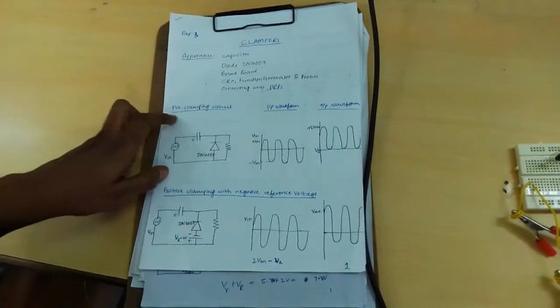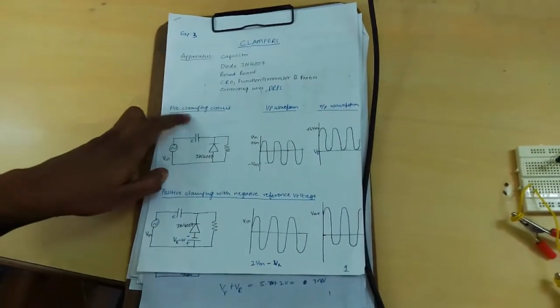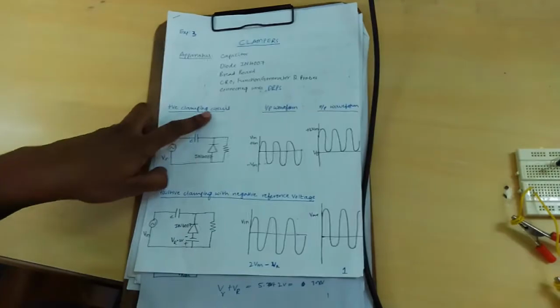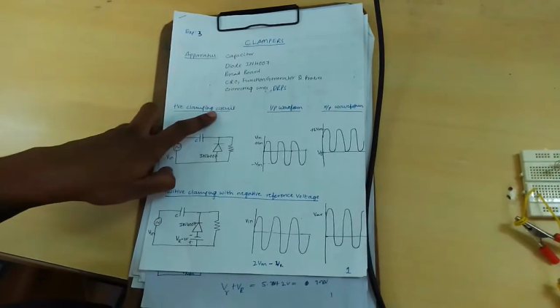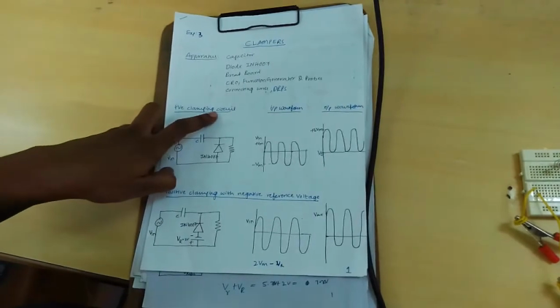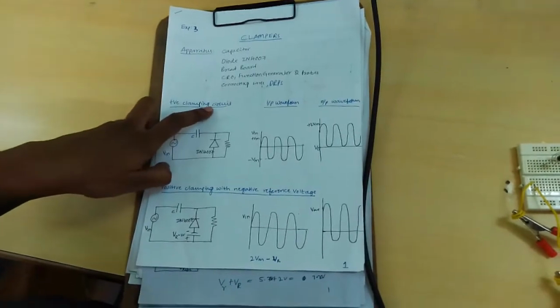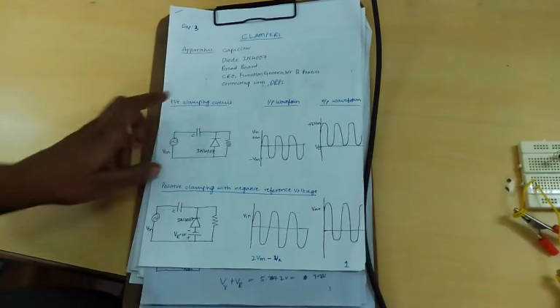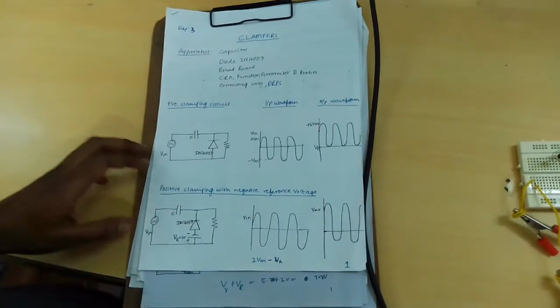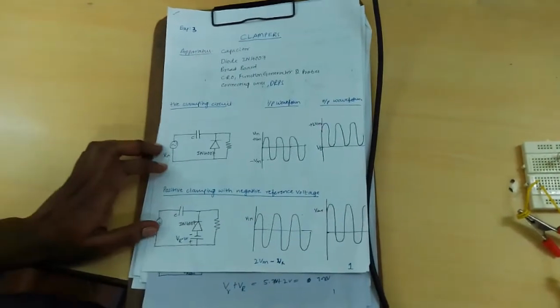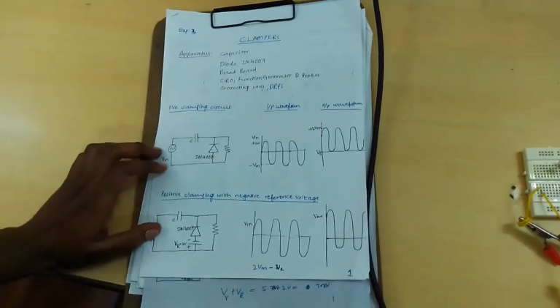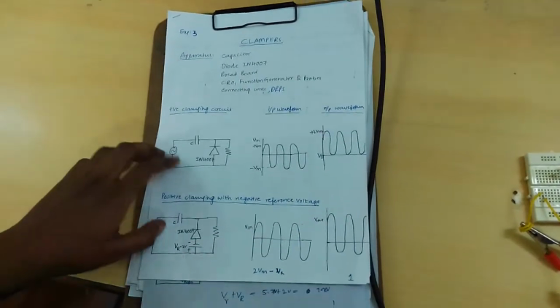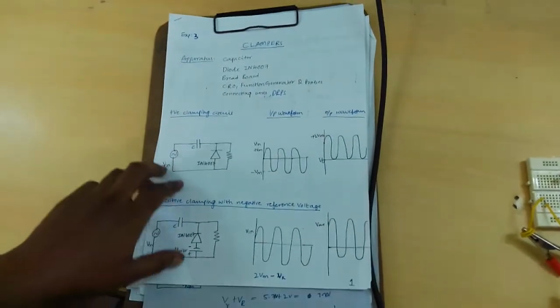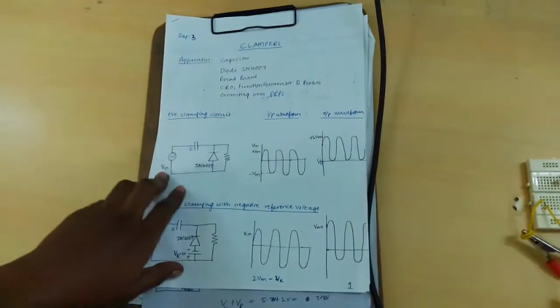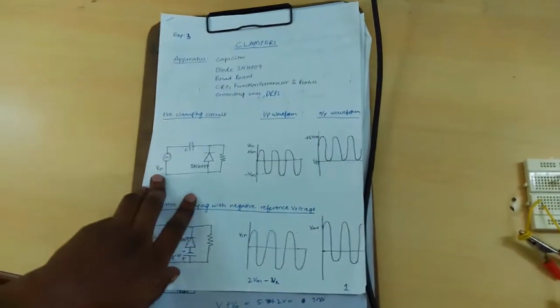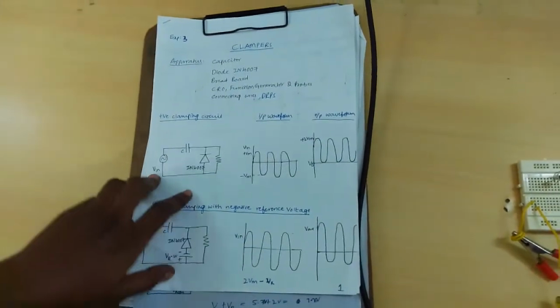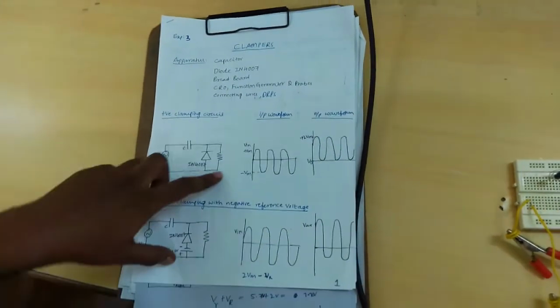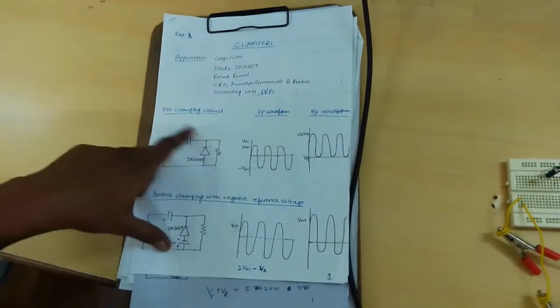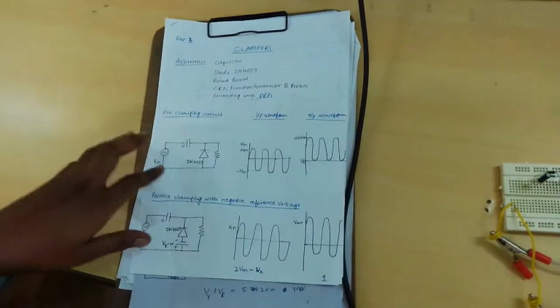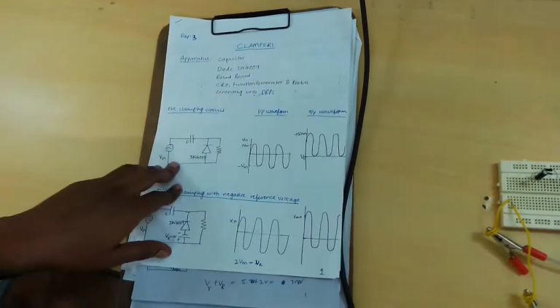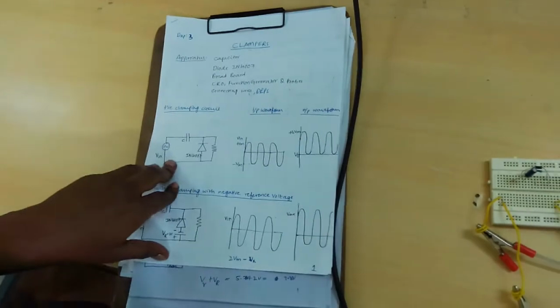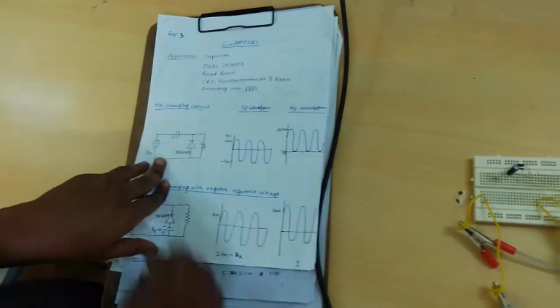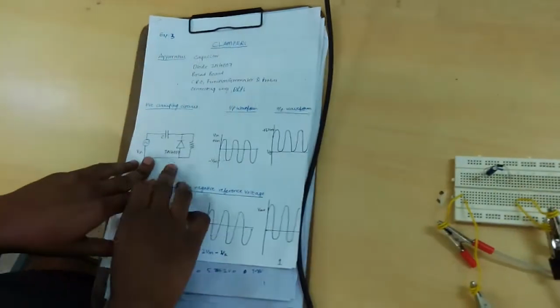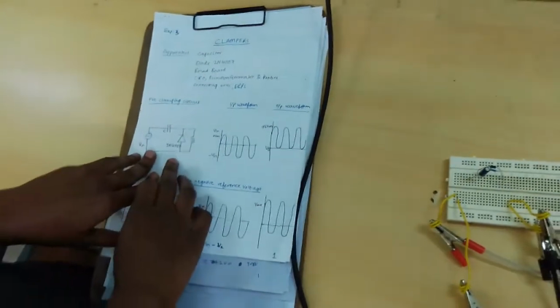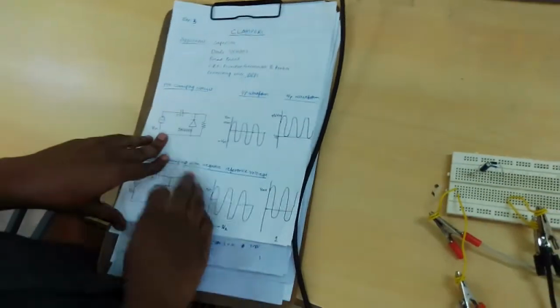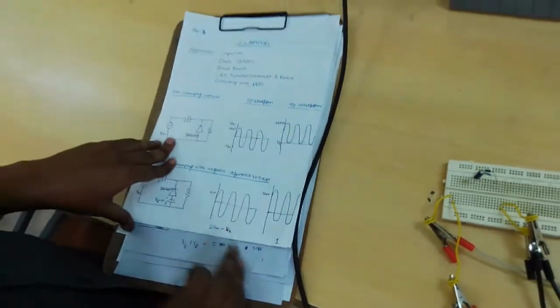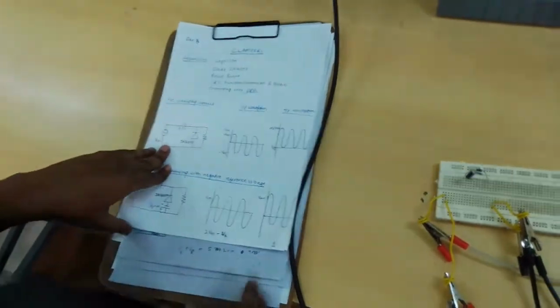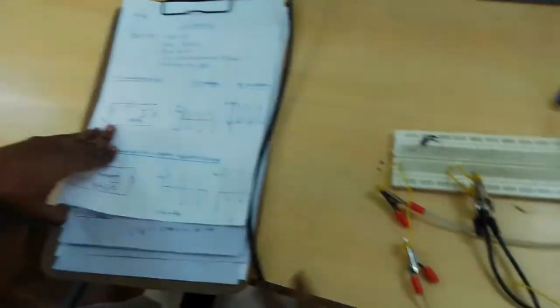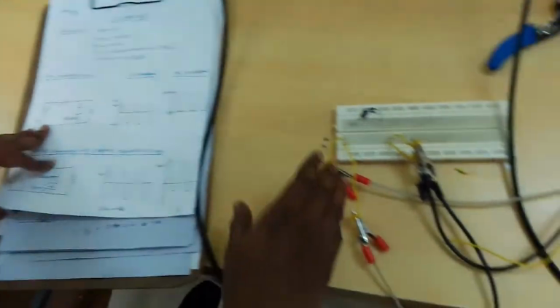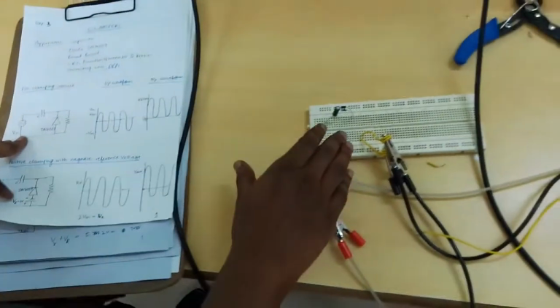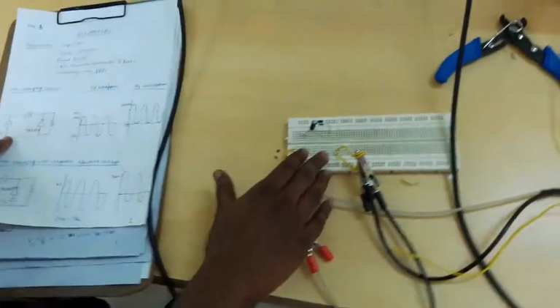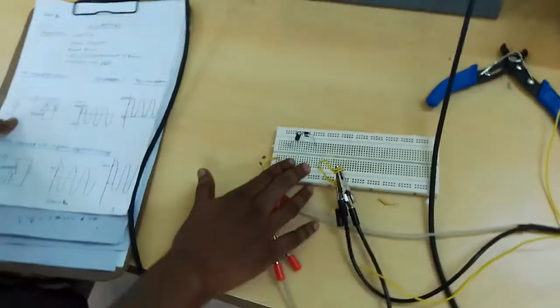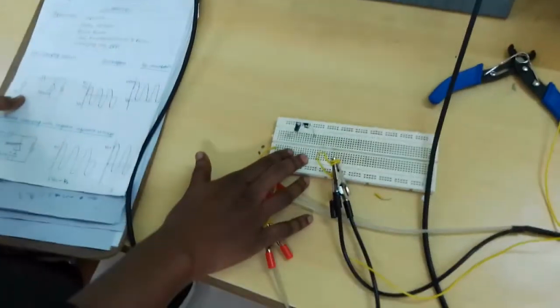Firstly, positive clamping circuit. This is the circuit diagram. Connect the circuit as per circuit diagram on the breadboard.